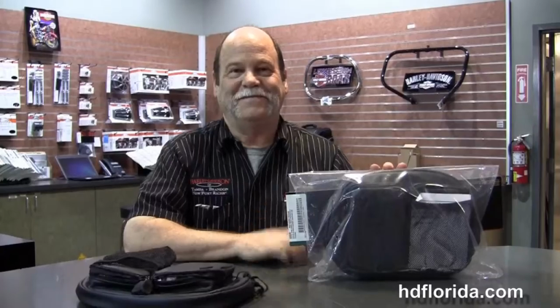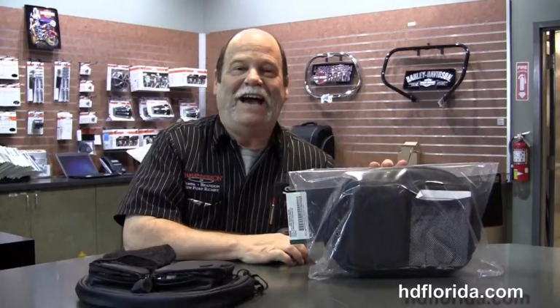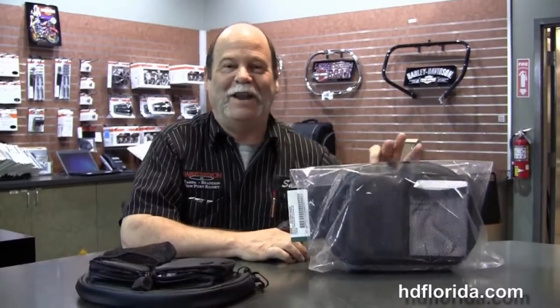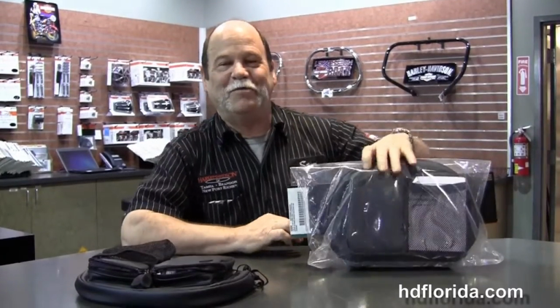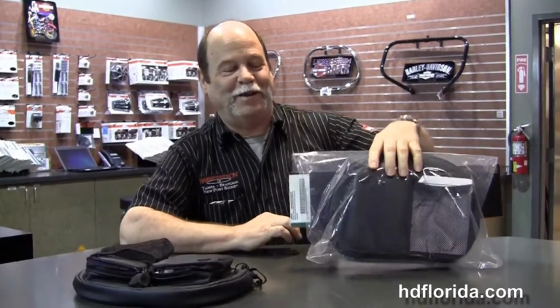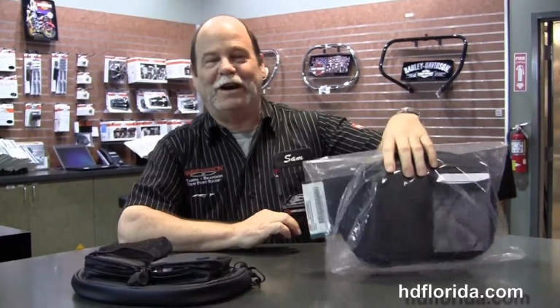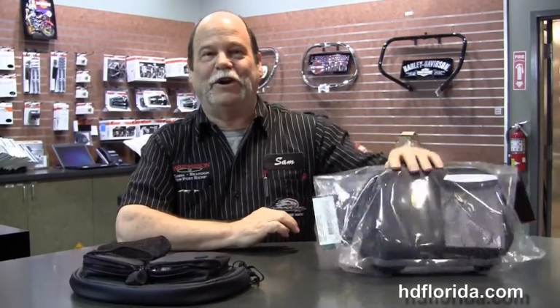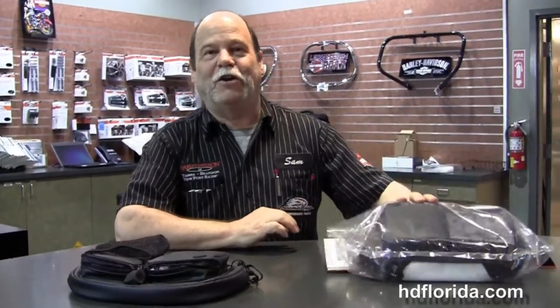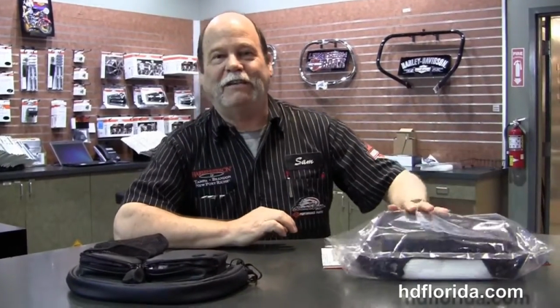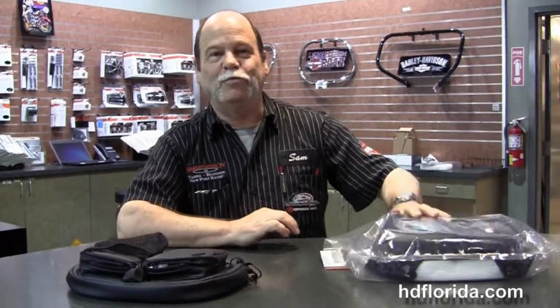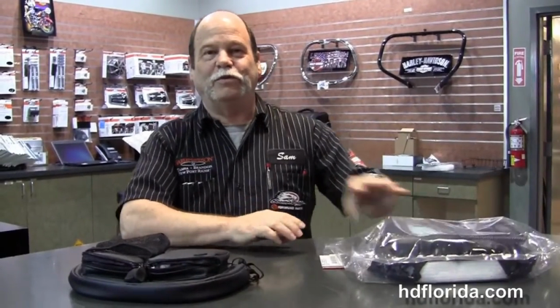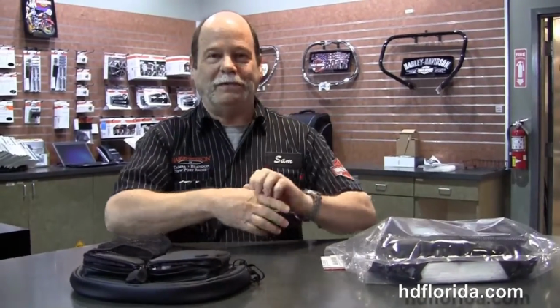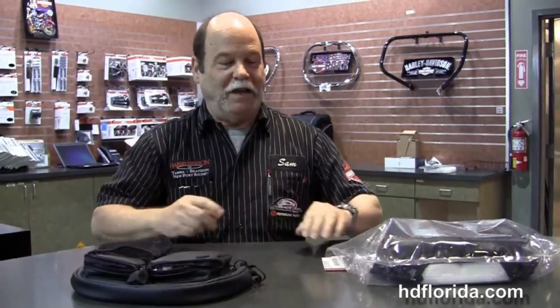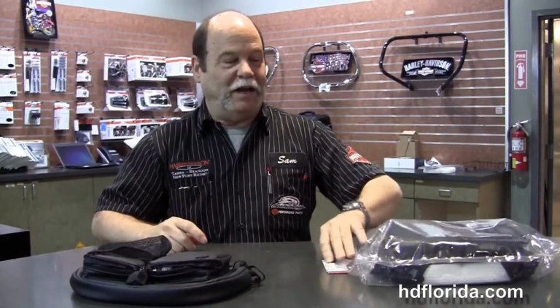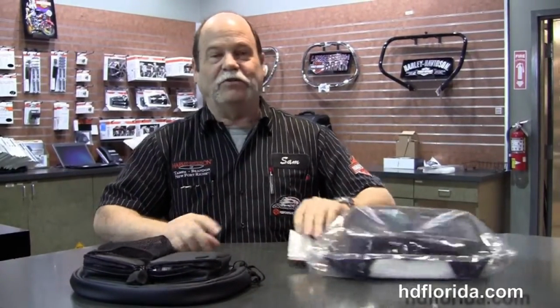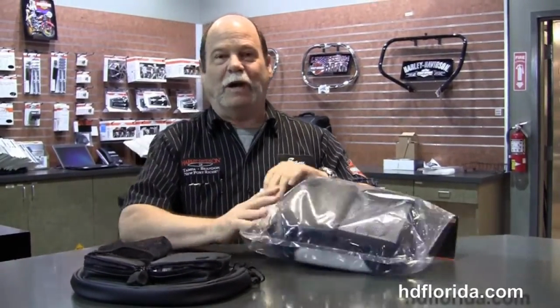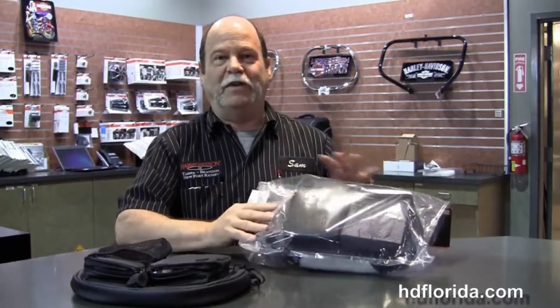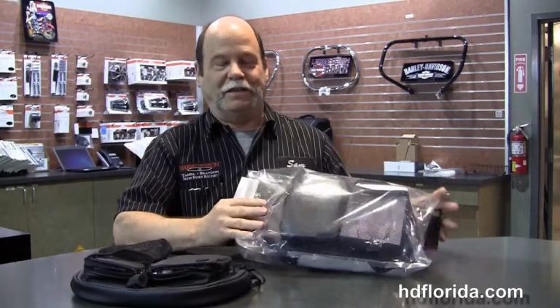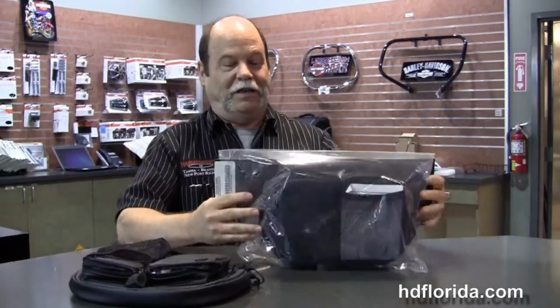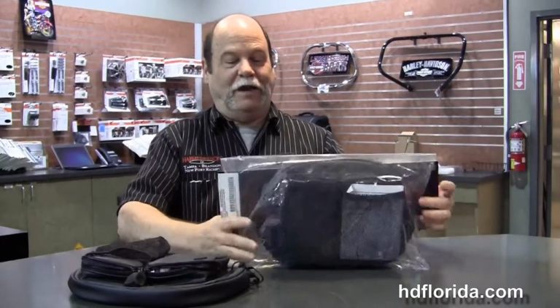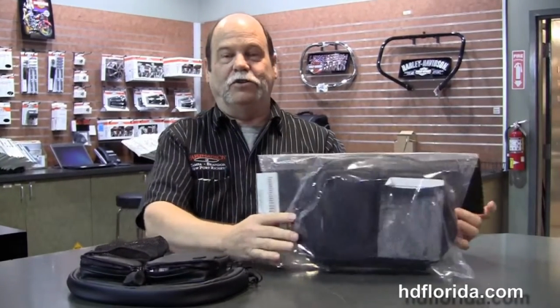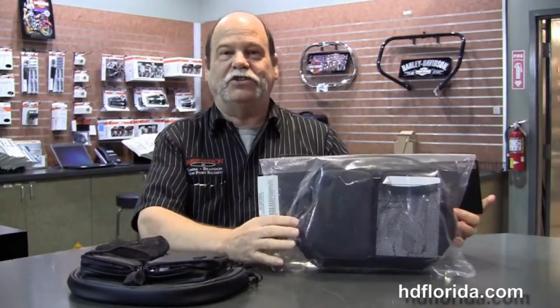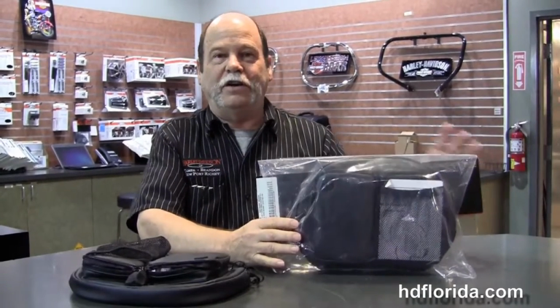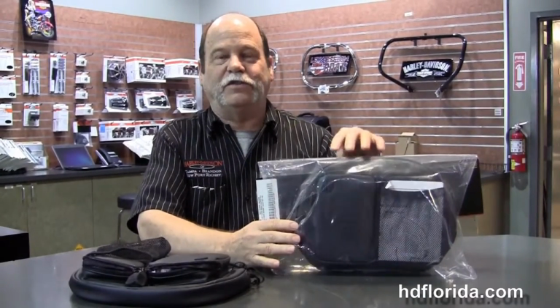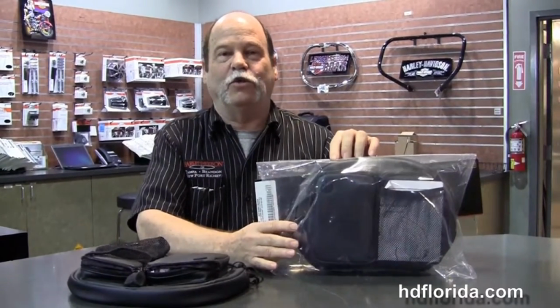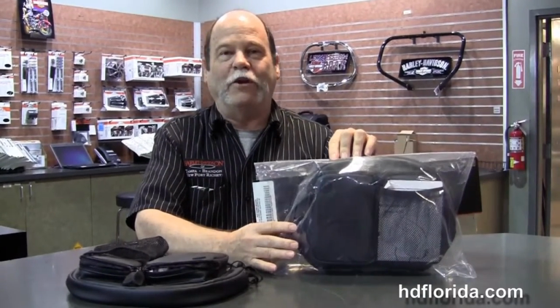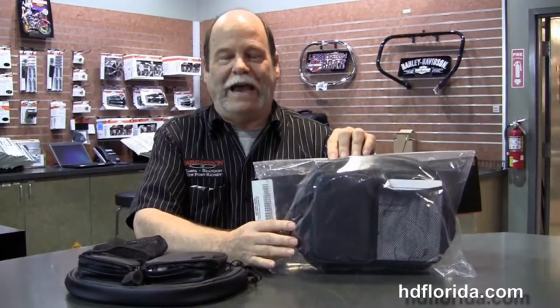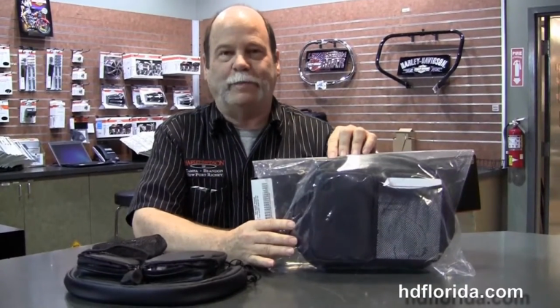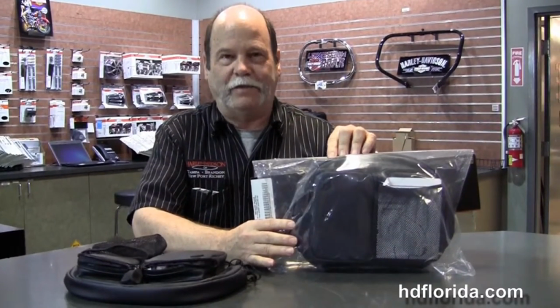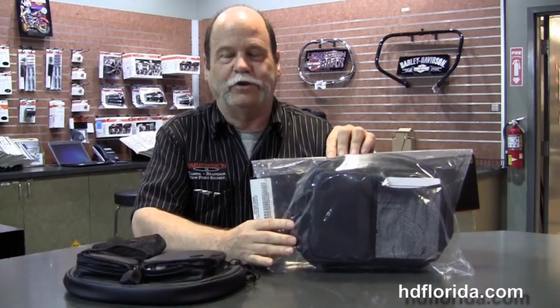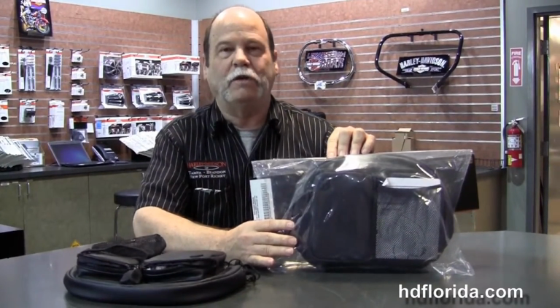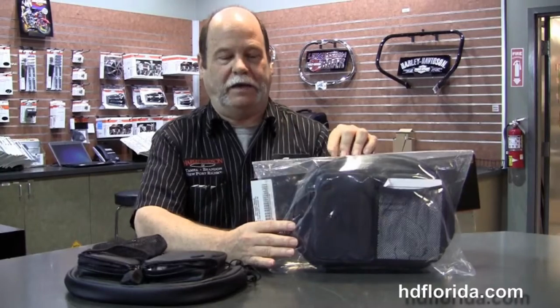Hi there, my name is Sam Wanamaker. I work here at Harley Davis at Newport Richey. Today we're going to talk about convenience. We have this new addition here — it's the Rider backrest pad for the touring bikes.